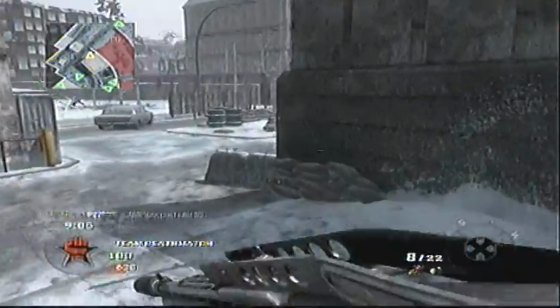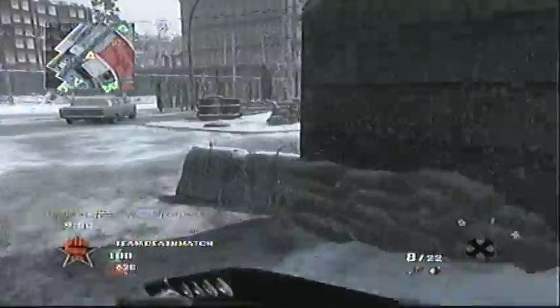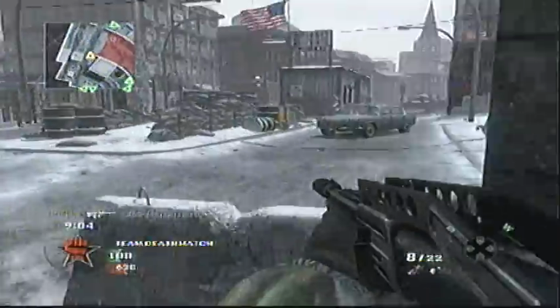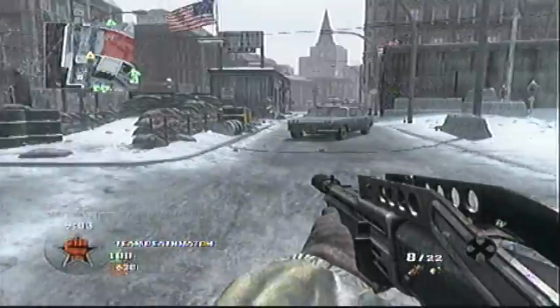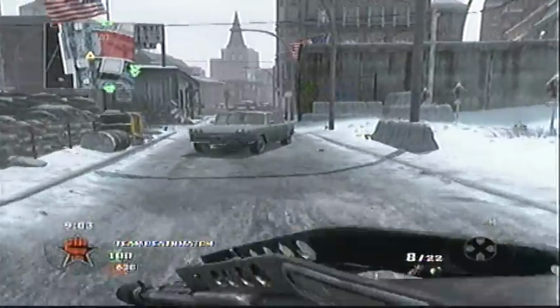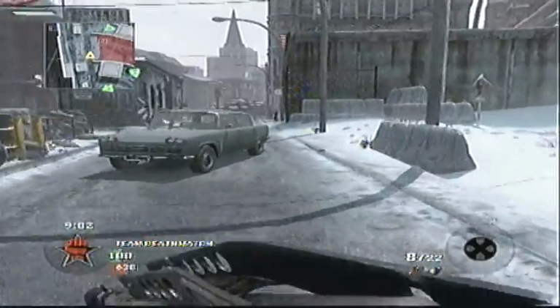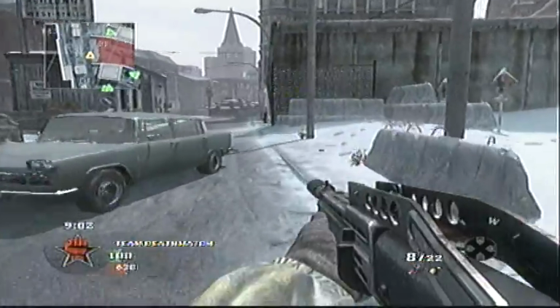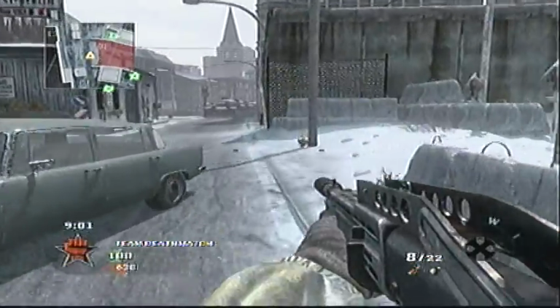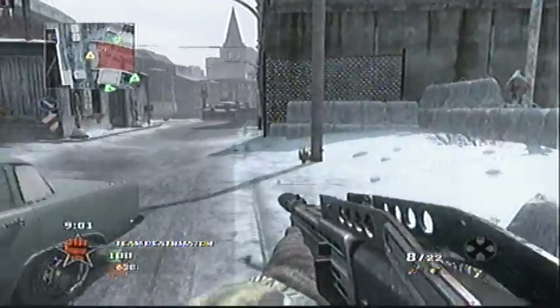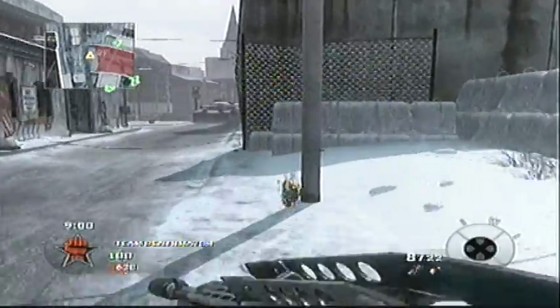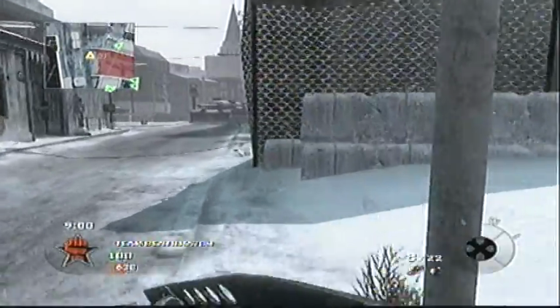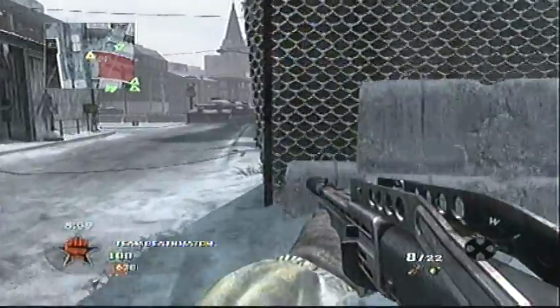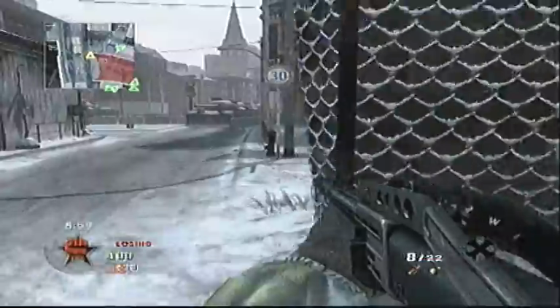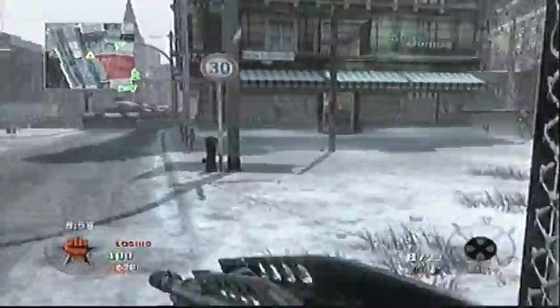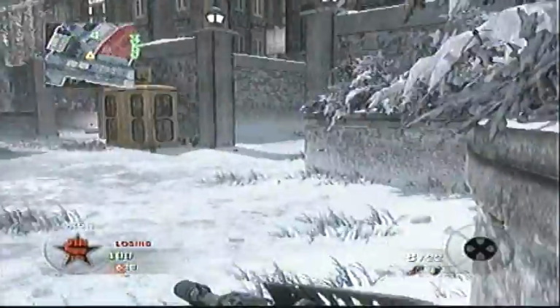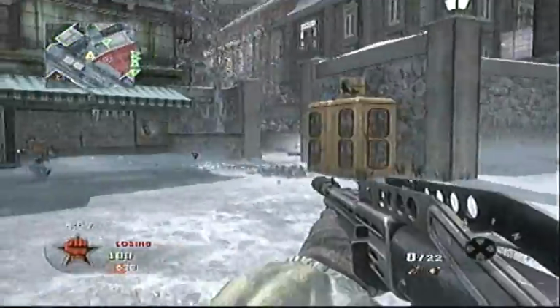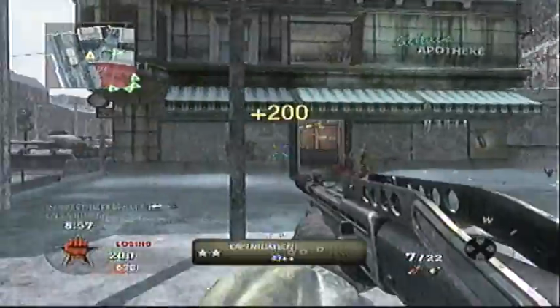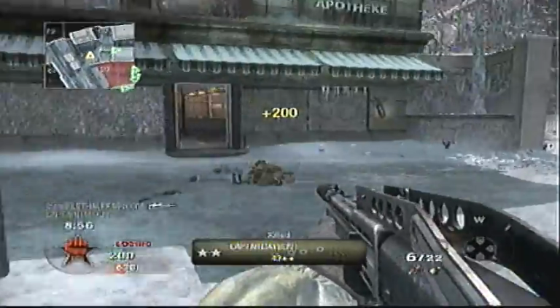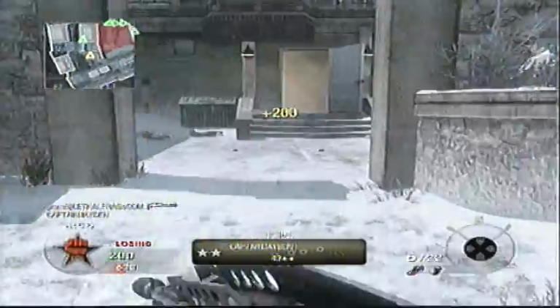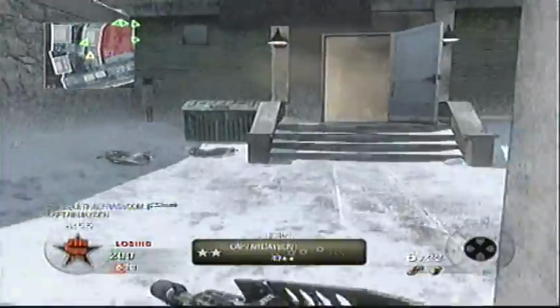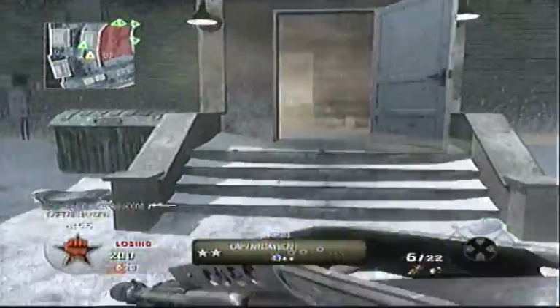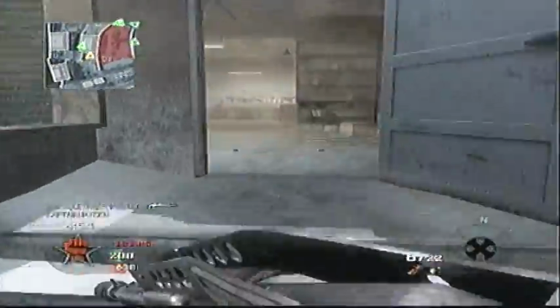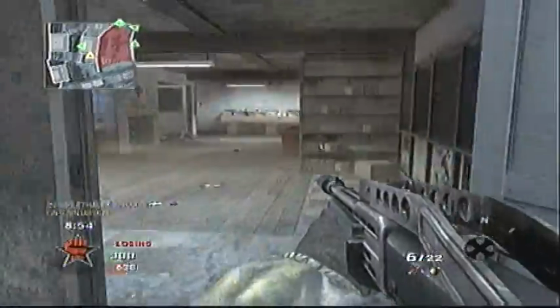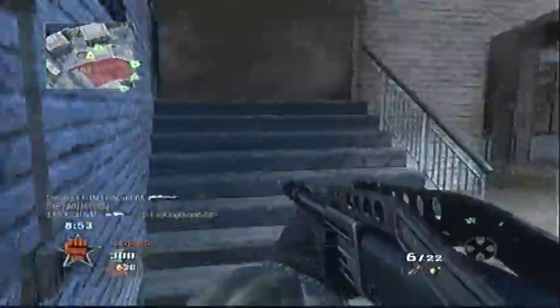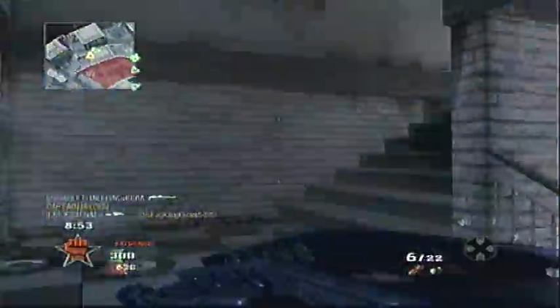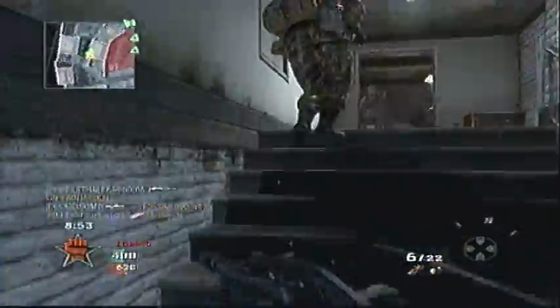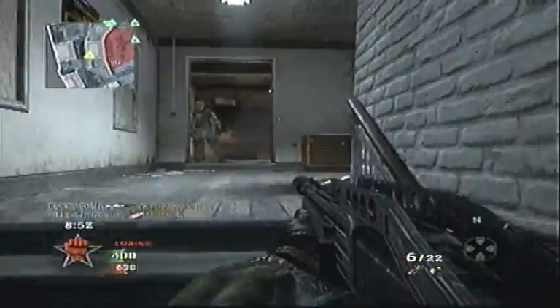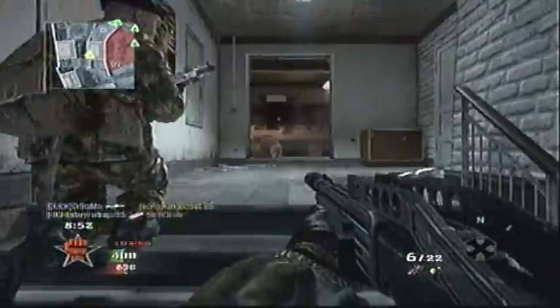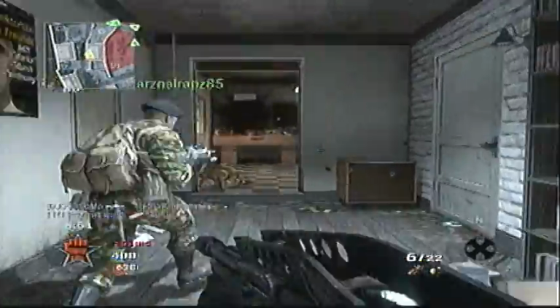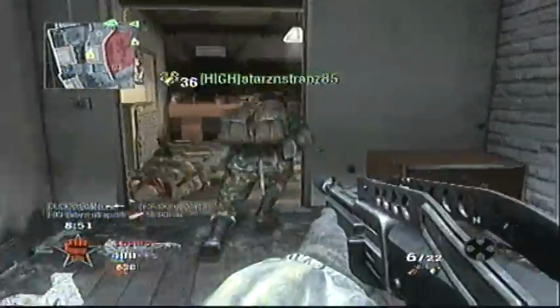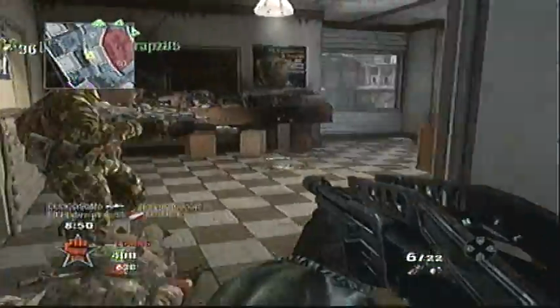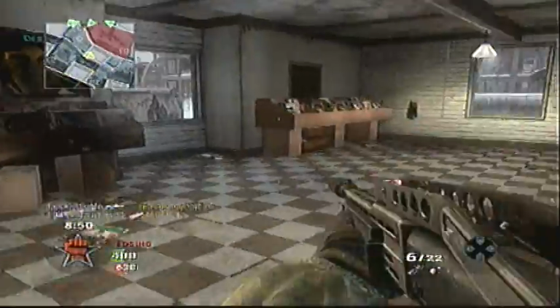If you look at this map from an overhead view it's really very straightforward. There's the two large sized streets, one of which I'm running down right now. There's a main camp building on each side with some smaller buildings on each side of the street. It's actually quite large but very simple.